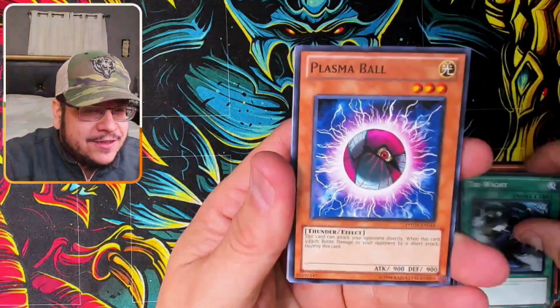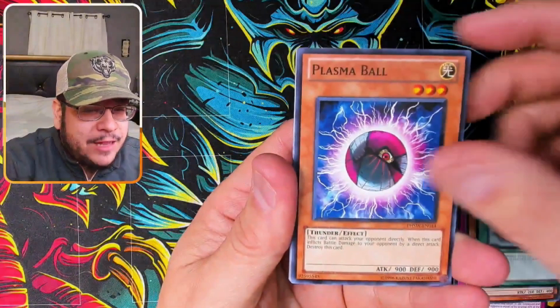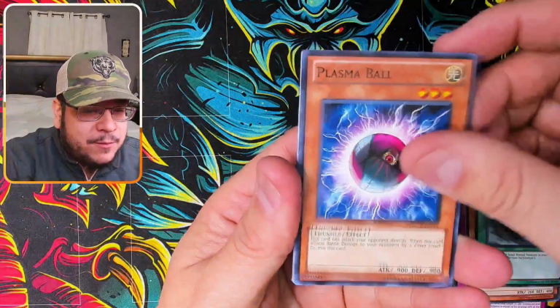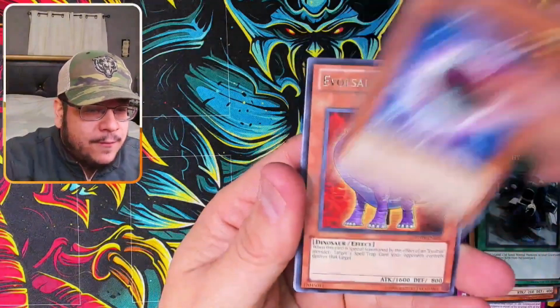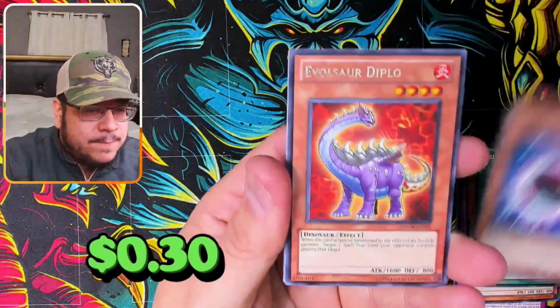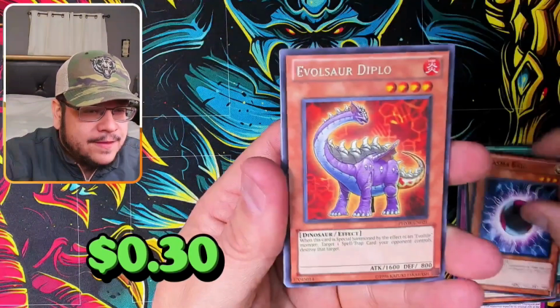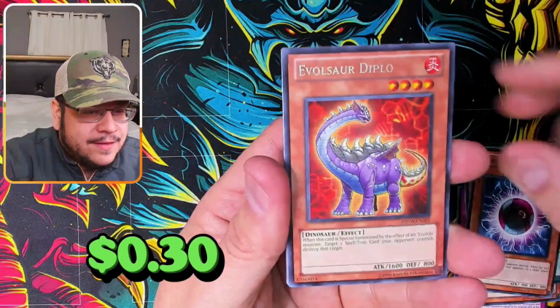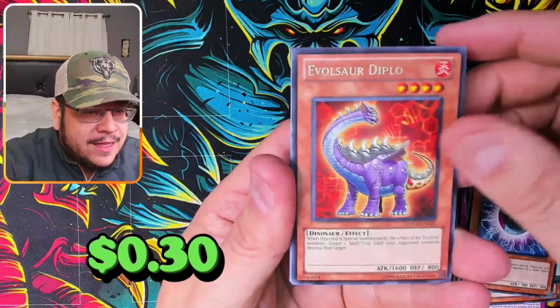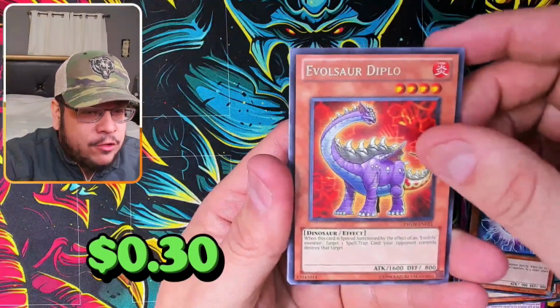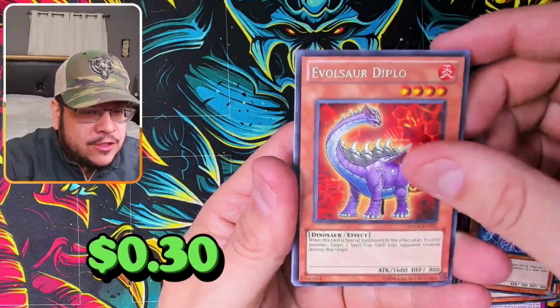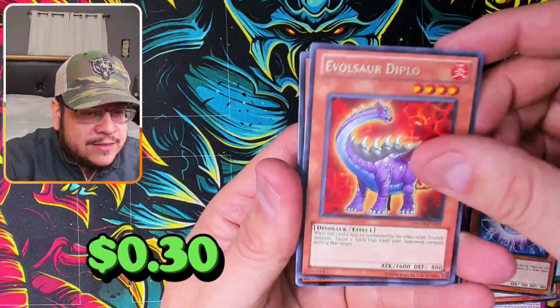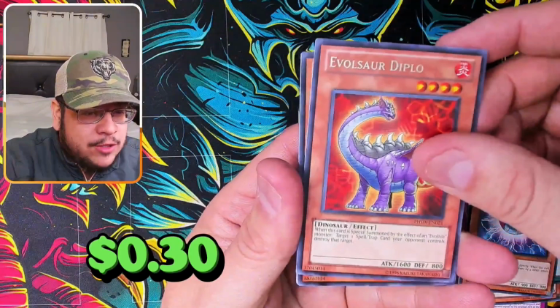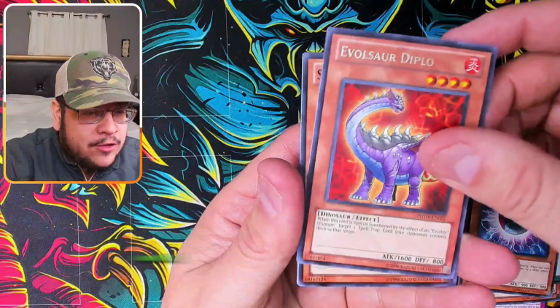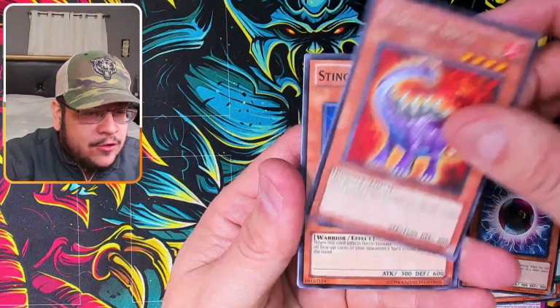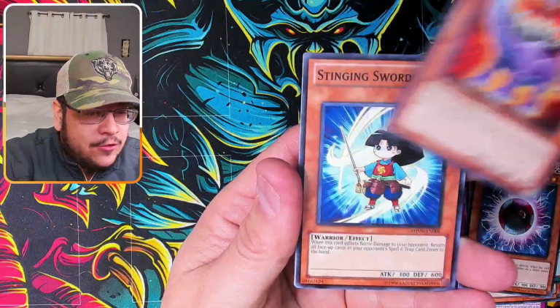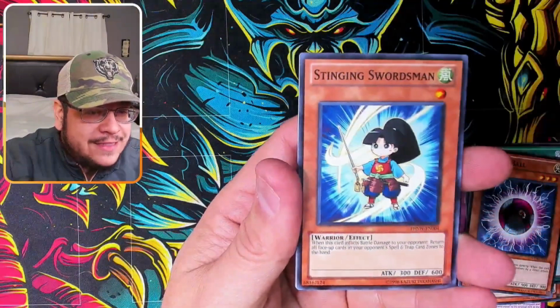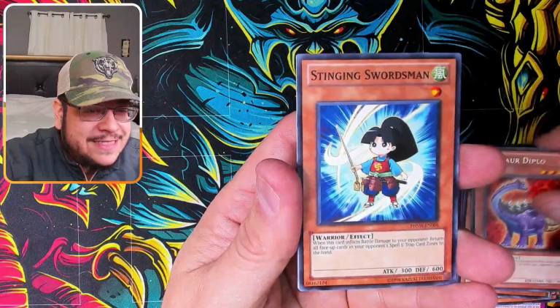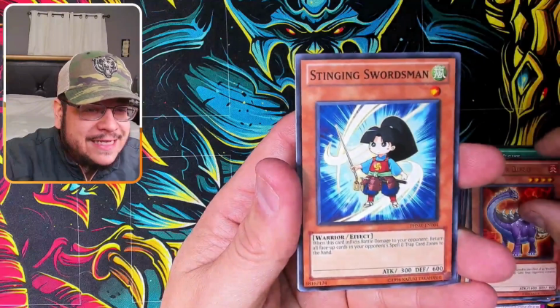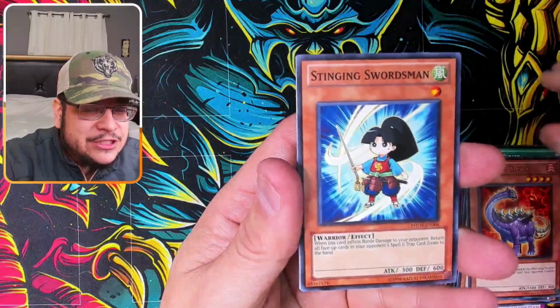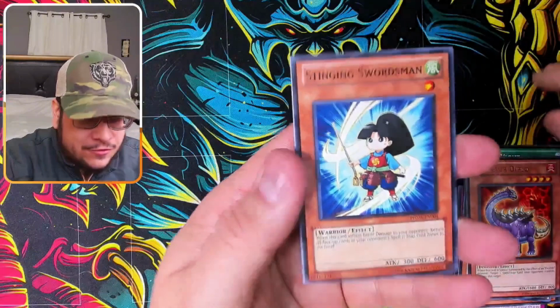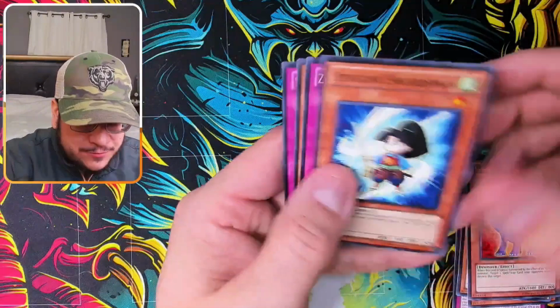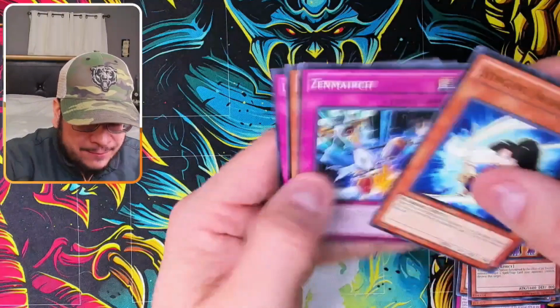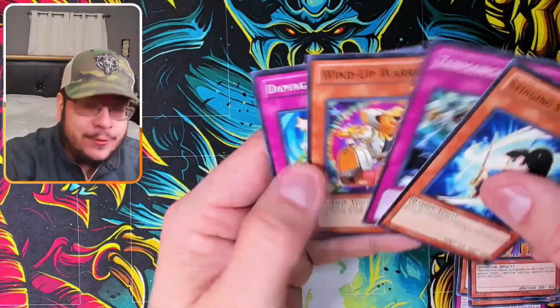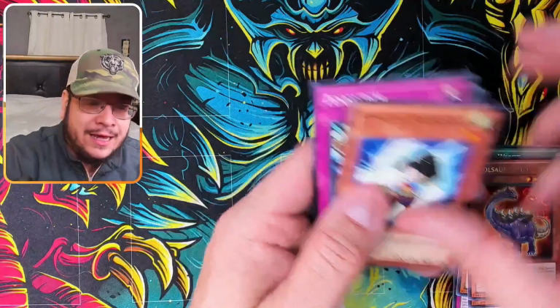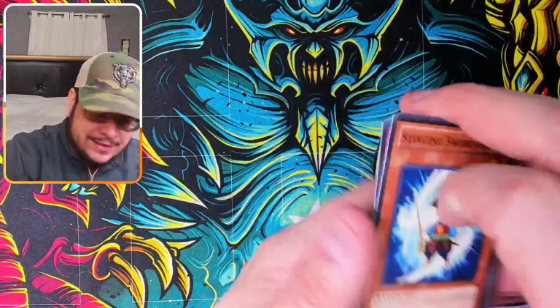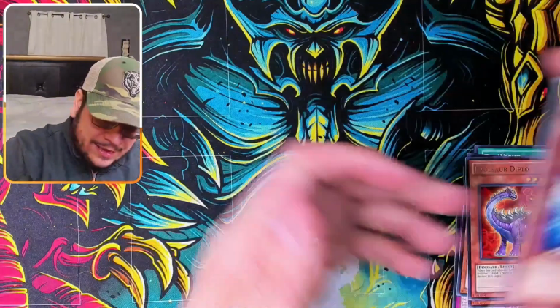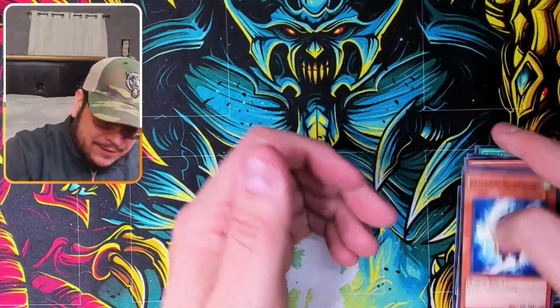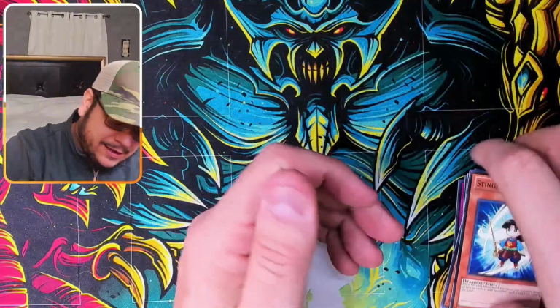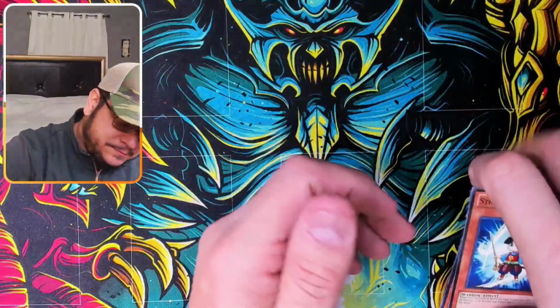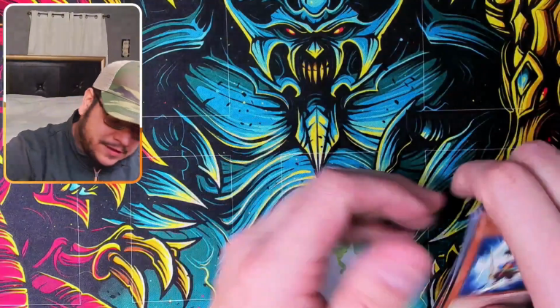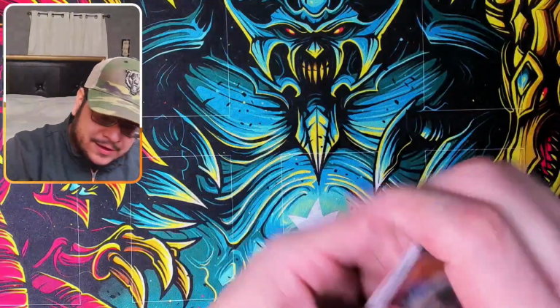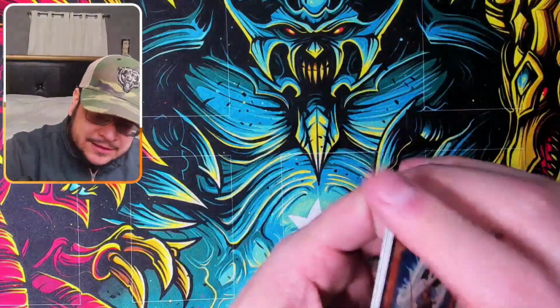From that pack we got My Body as a Shield, Diplo, and Stinging Source.